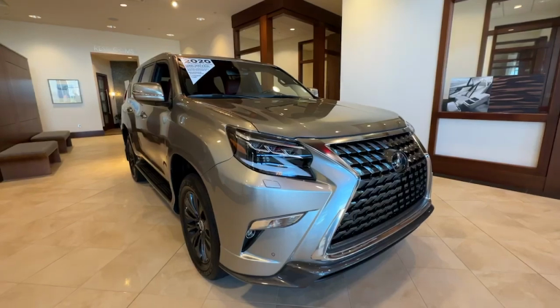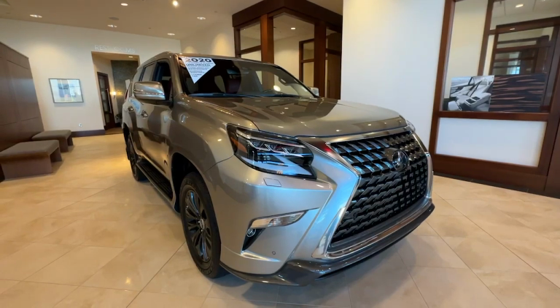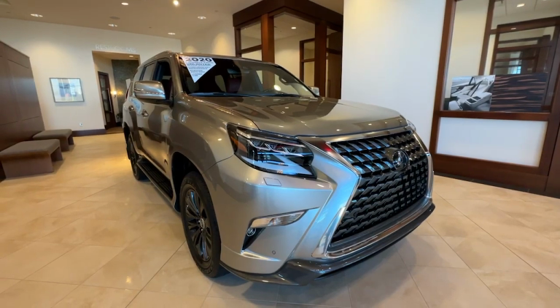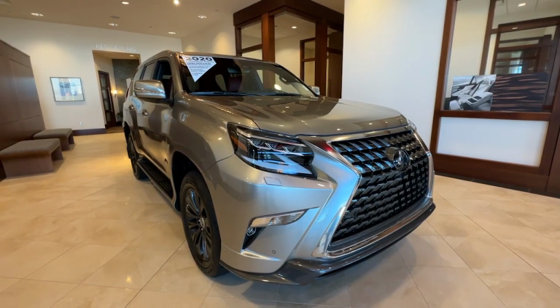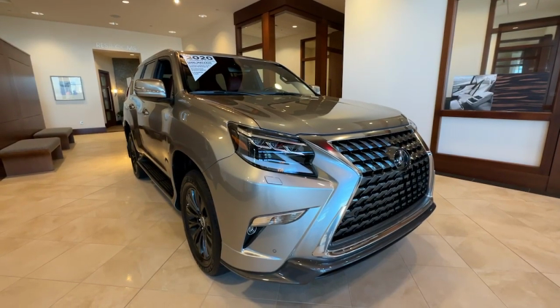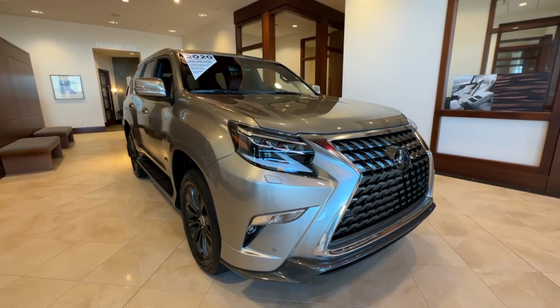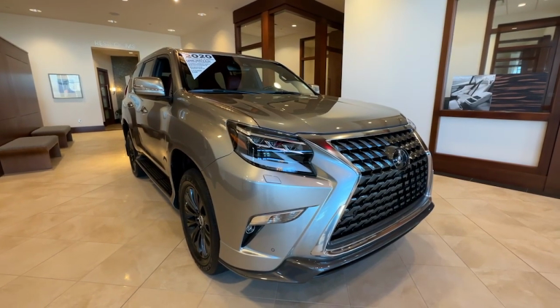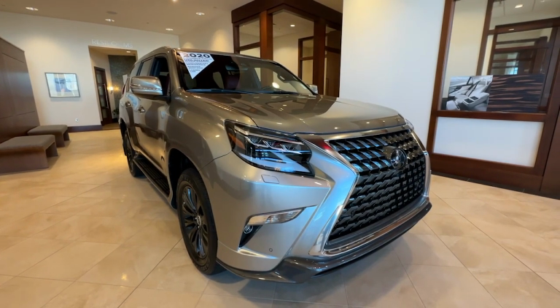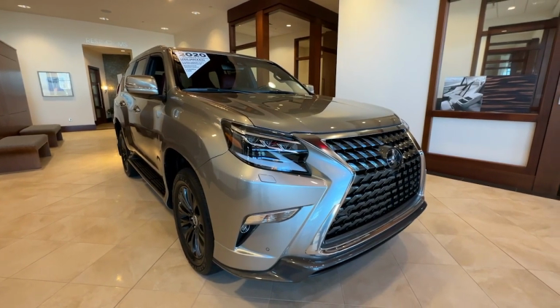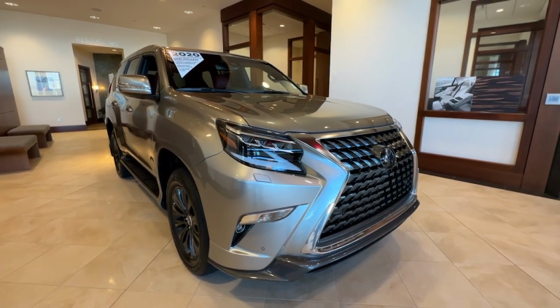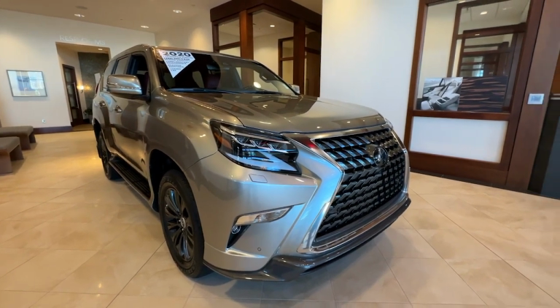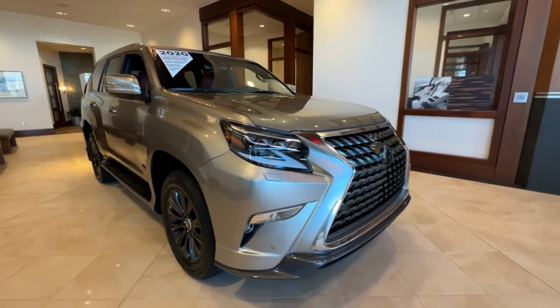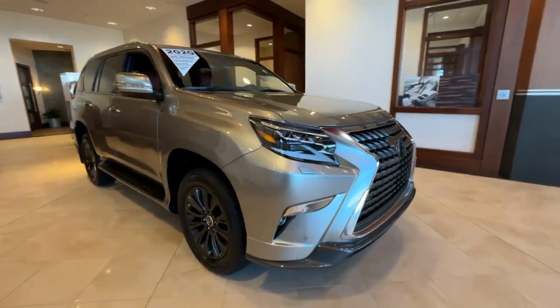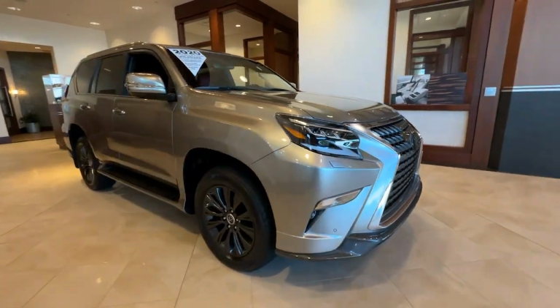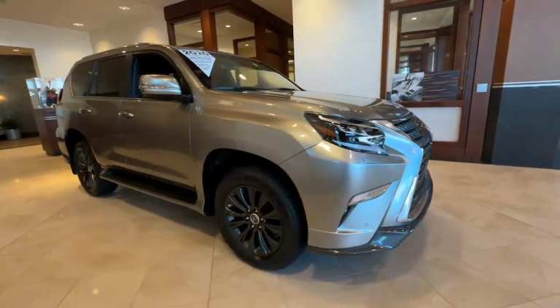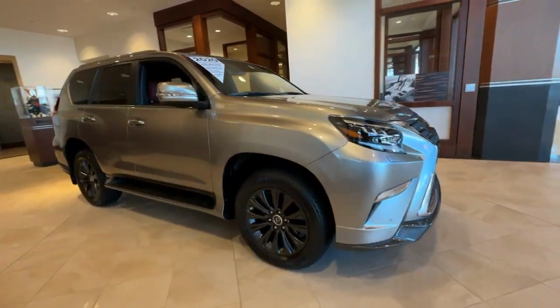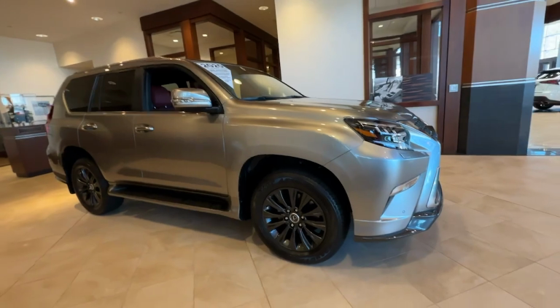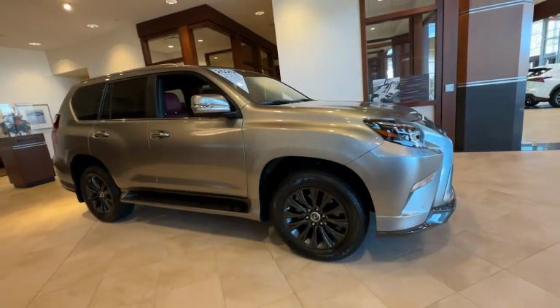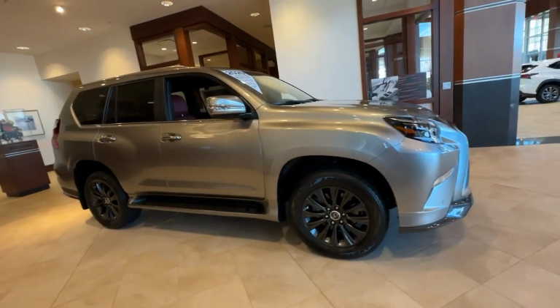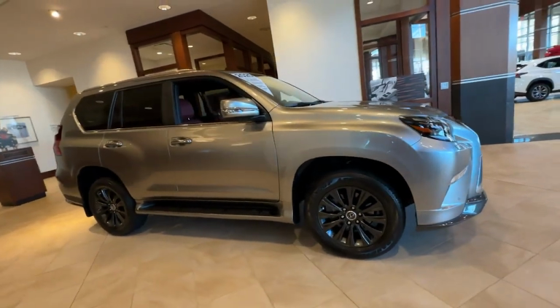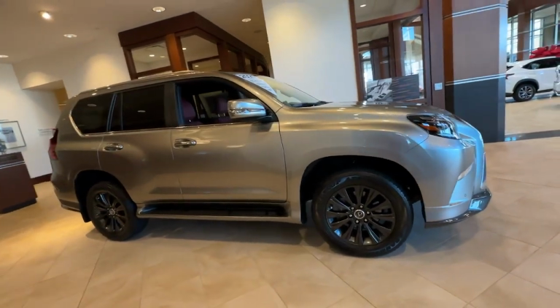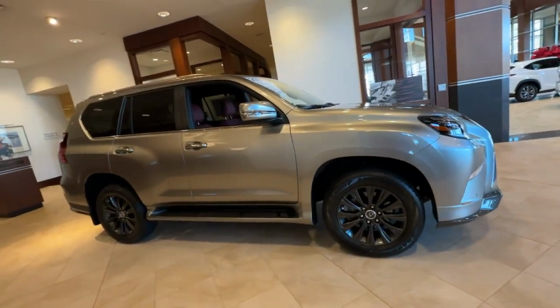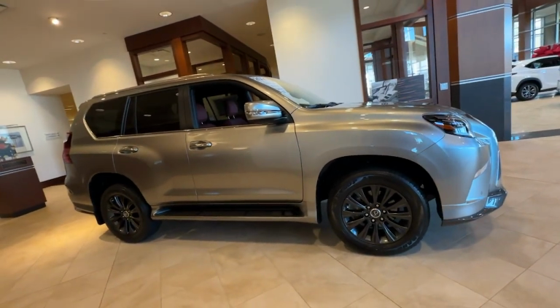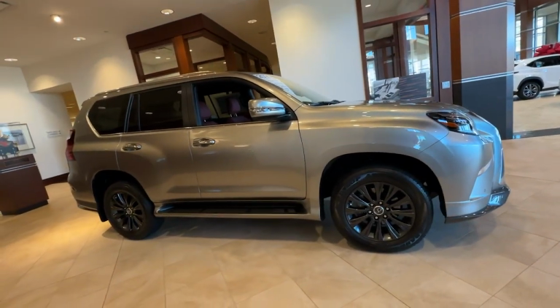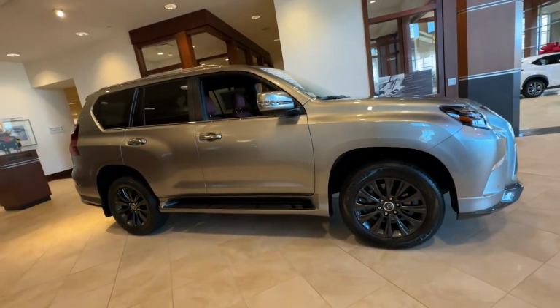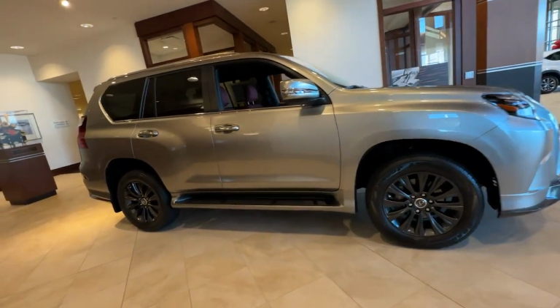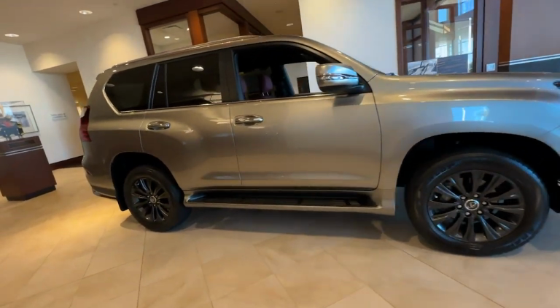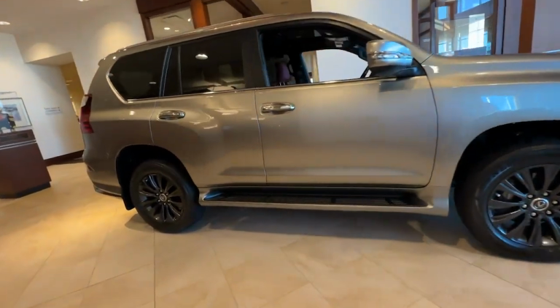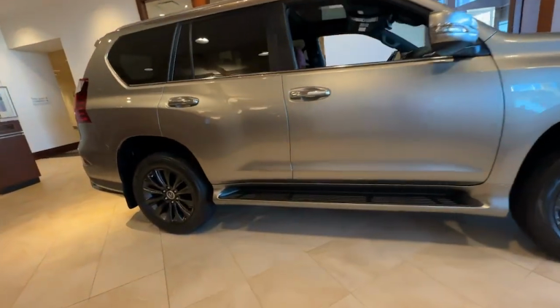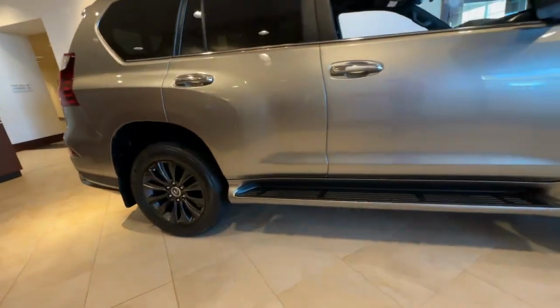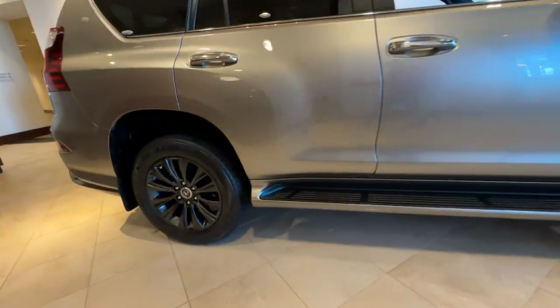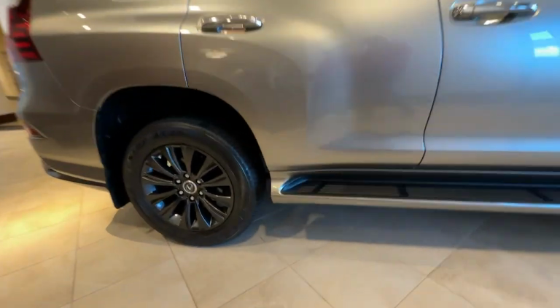Get into a car with value. 2020 Lexus GX. With less than 10,000 miles on the odometer, this vehicle stands out from the rest.